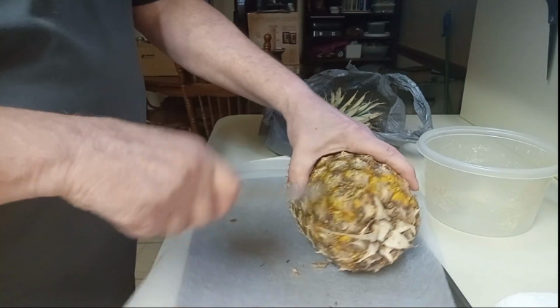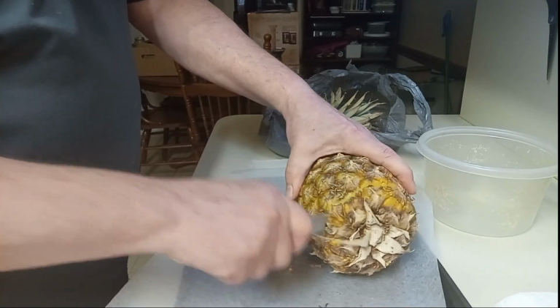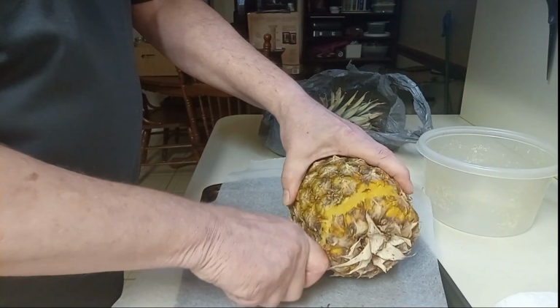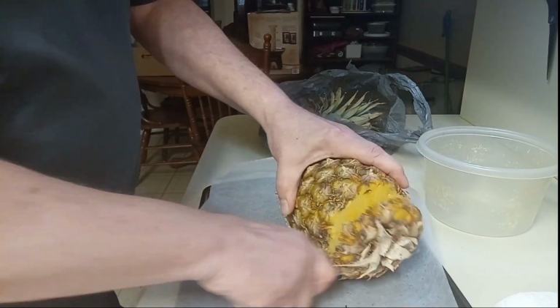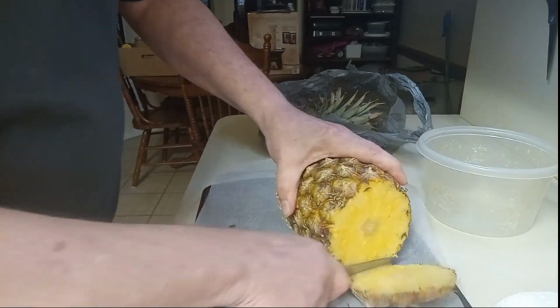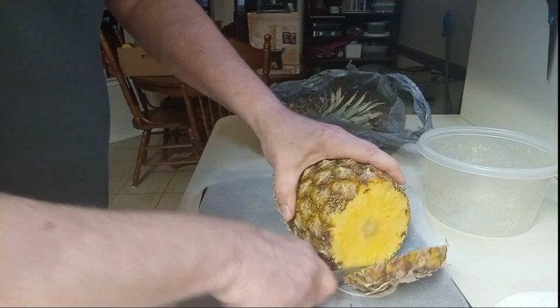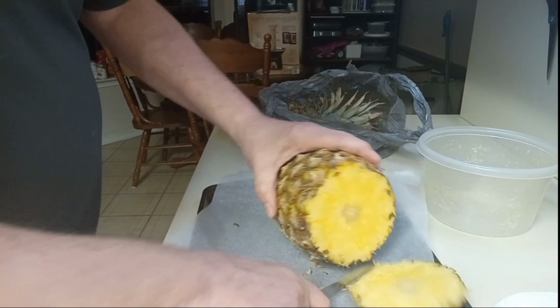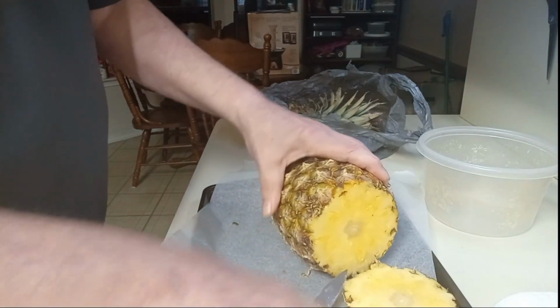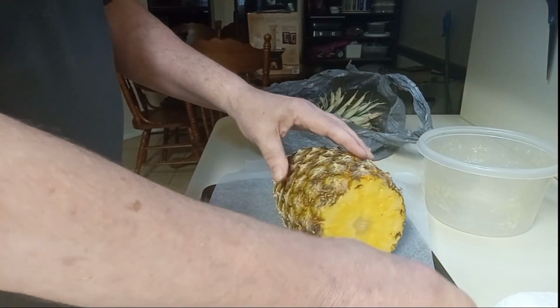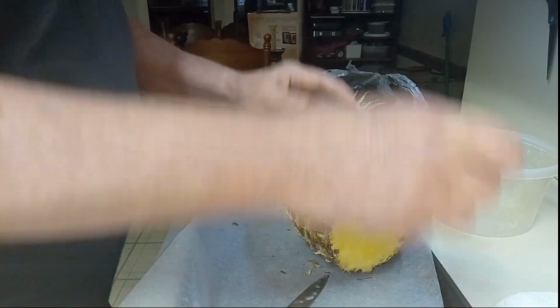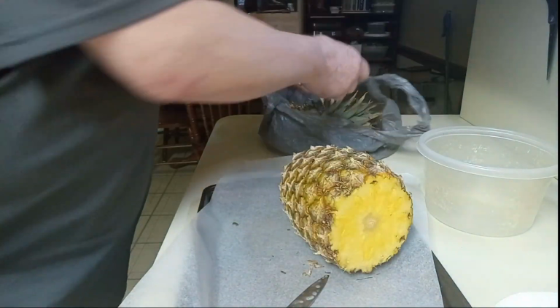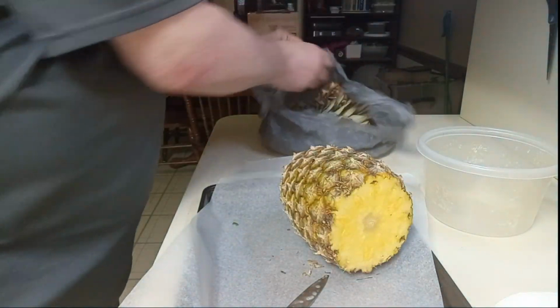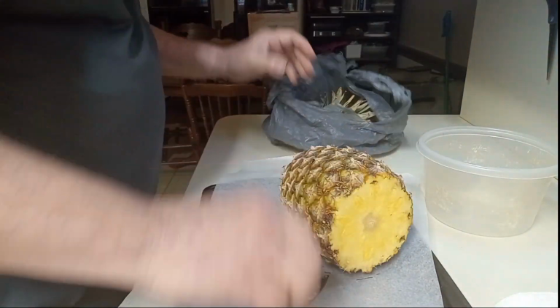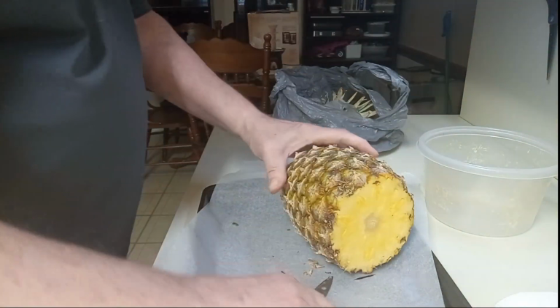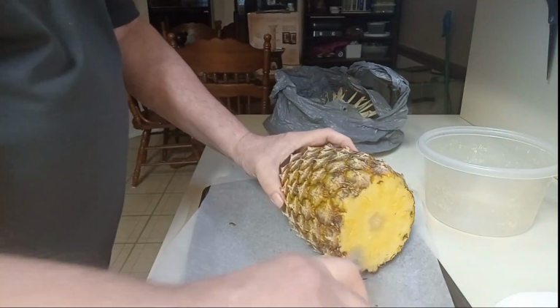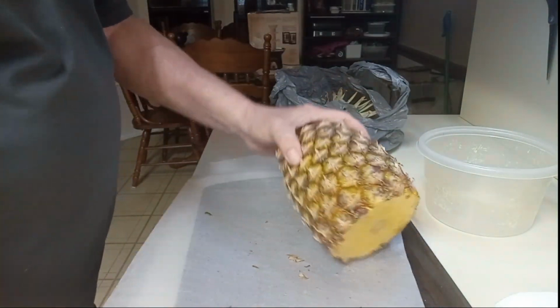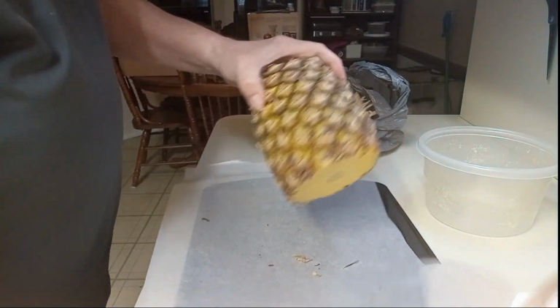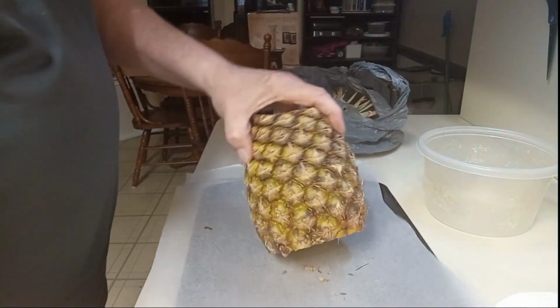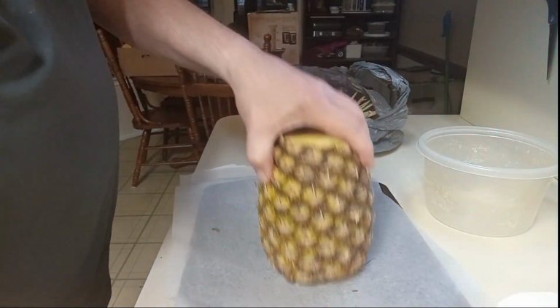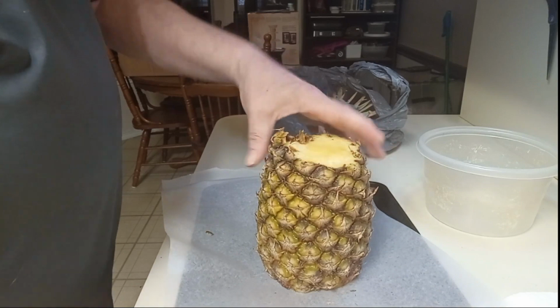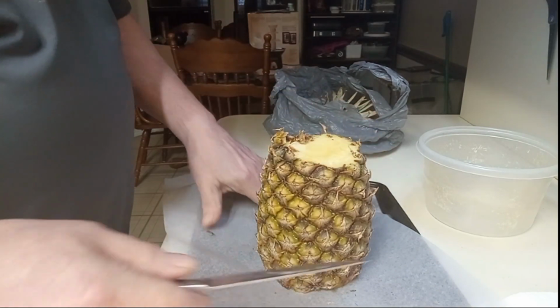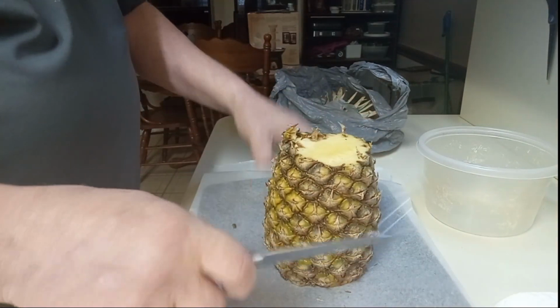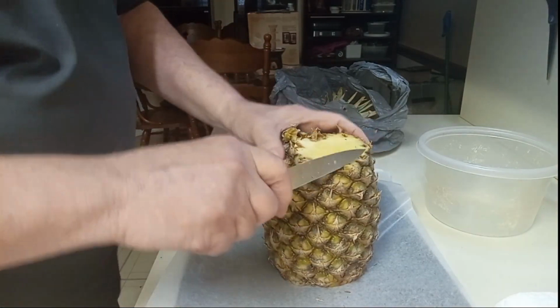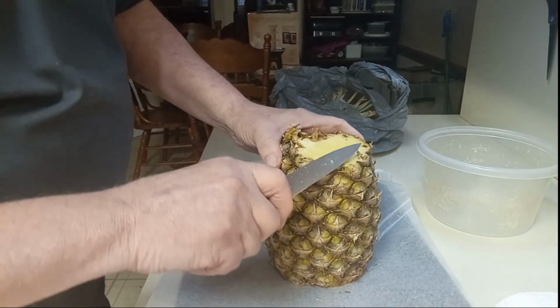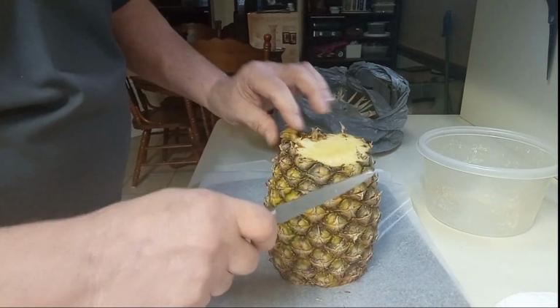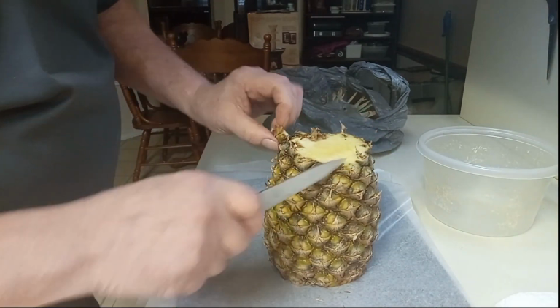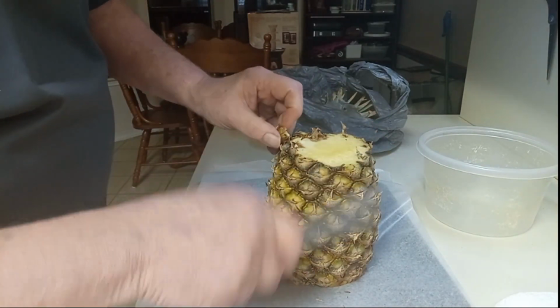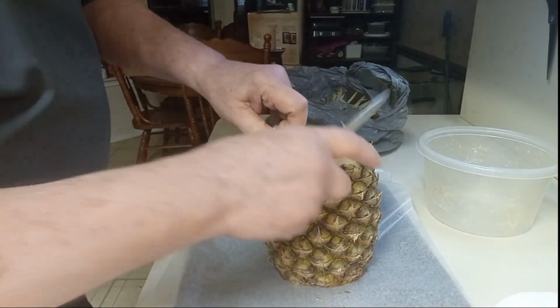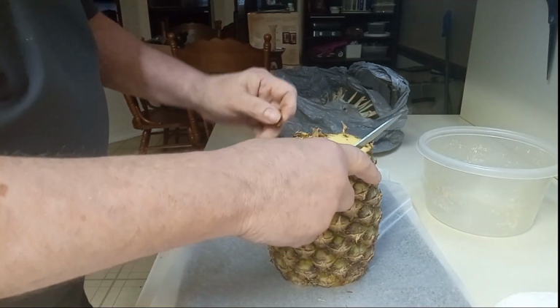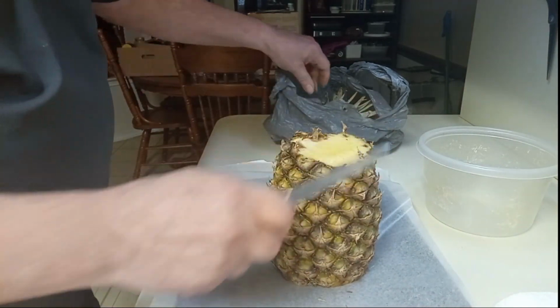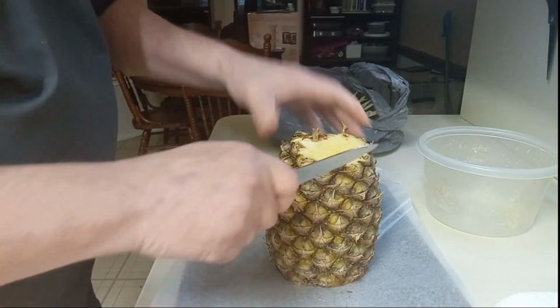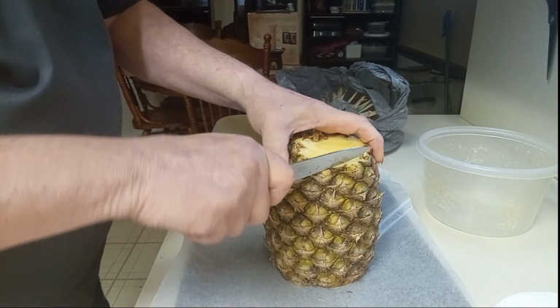I've been doing produce only two years, so I've cut a few pineapples in my day. Now we're going to skin it — that just means we're going to cut the skin off and try to get it down to the pineapple.